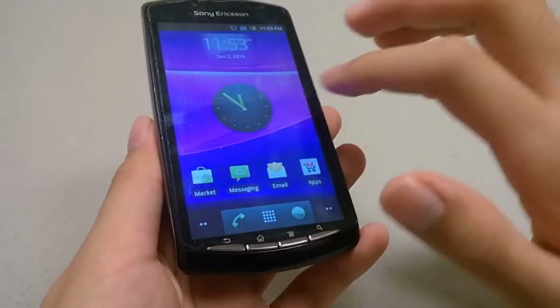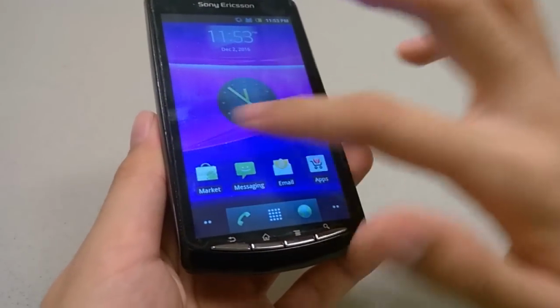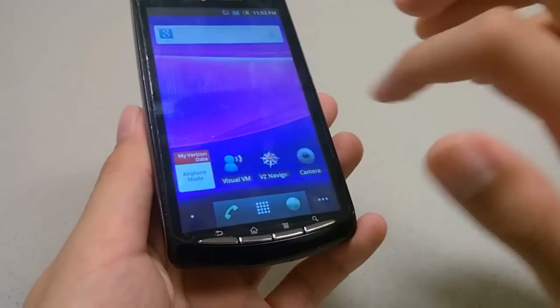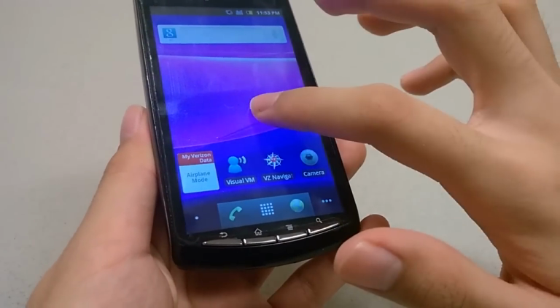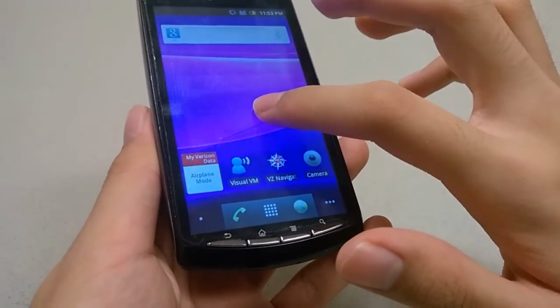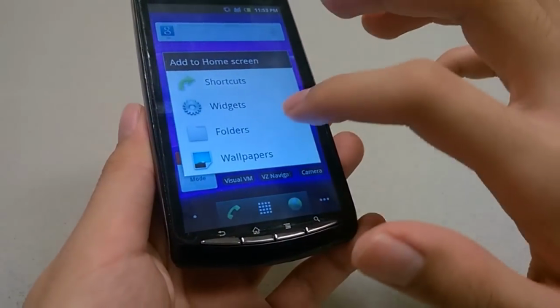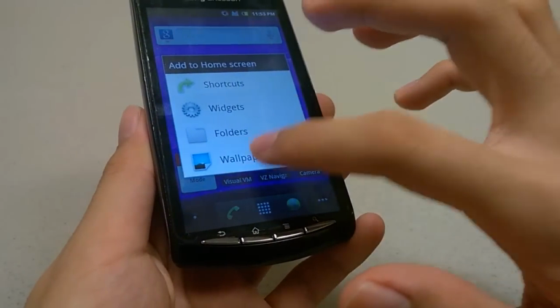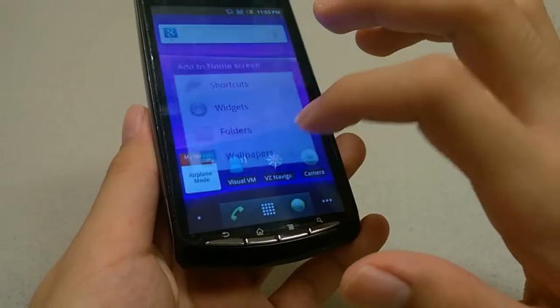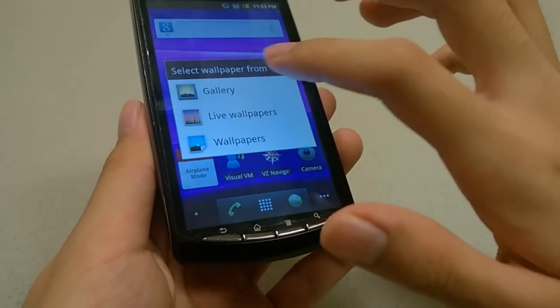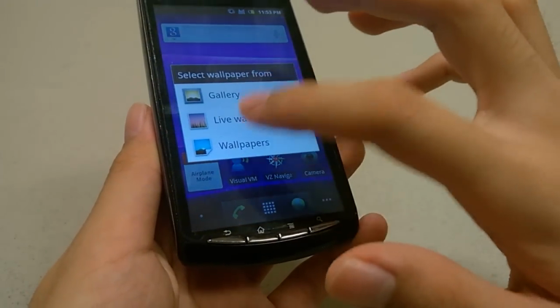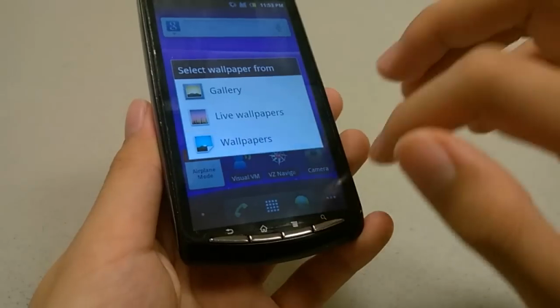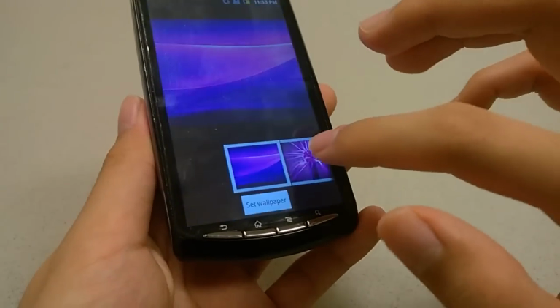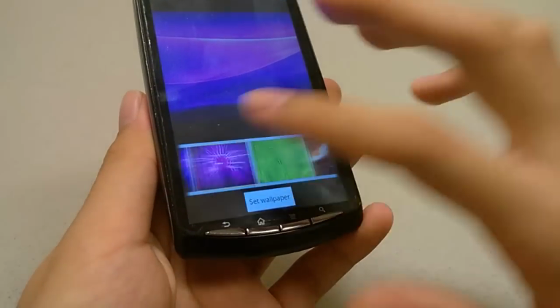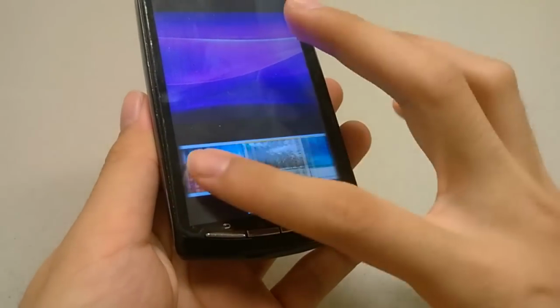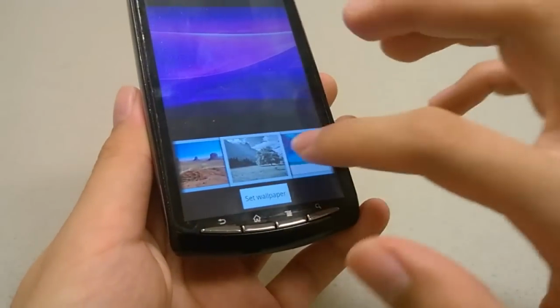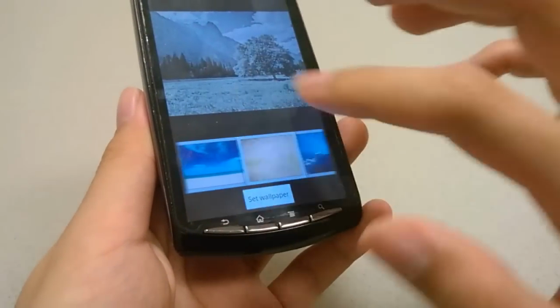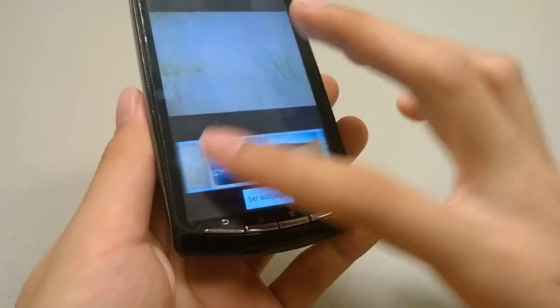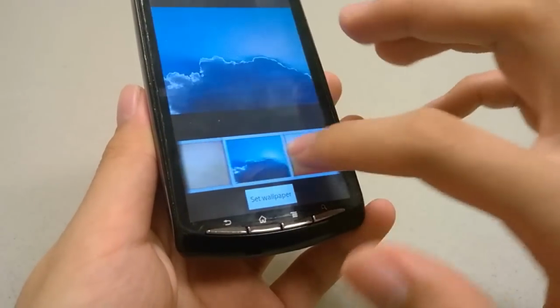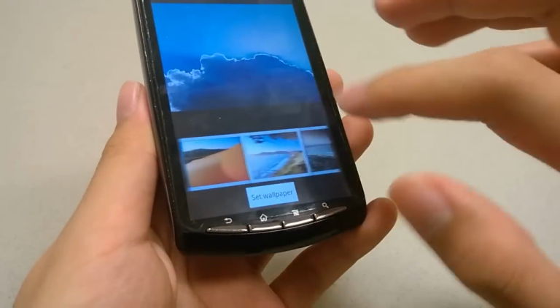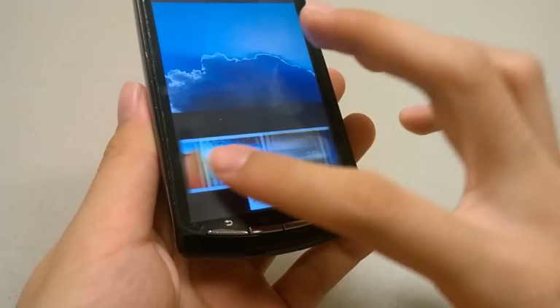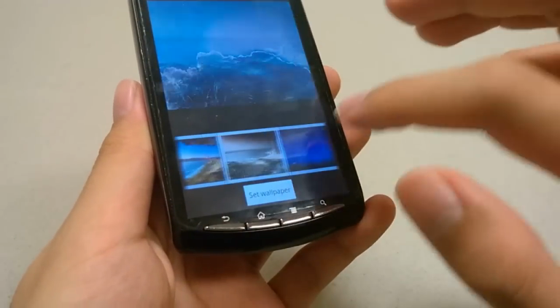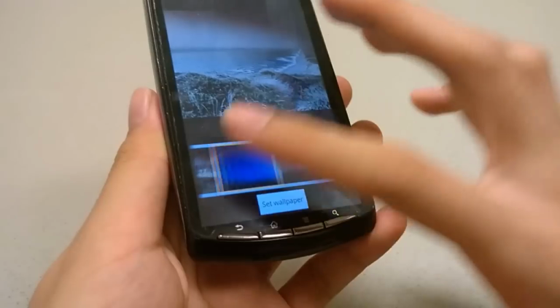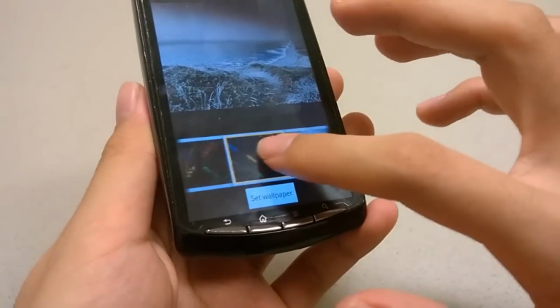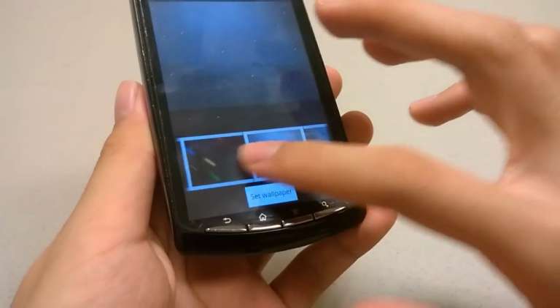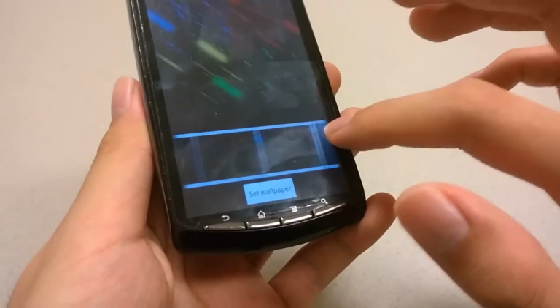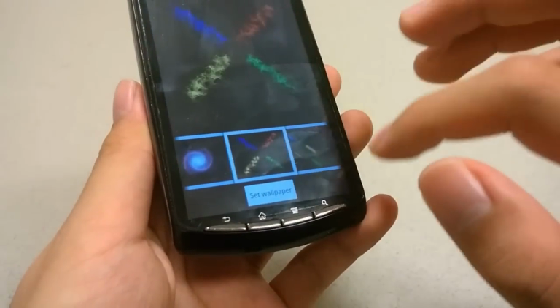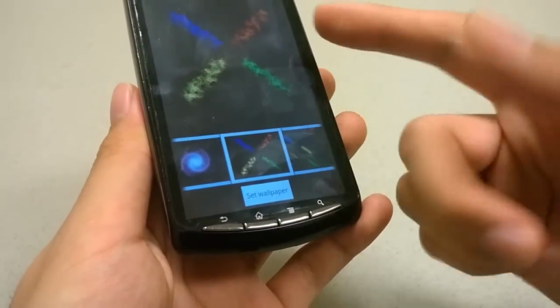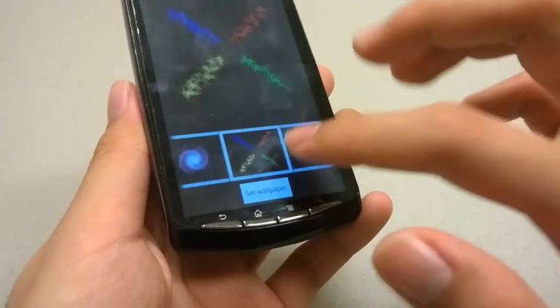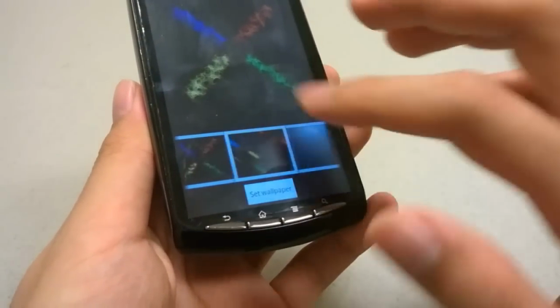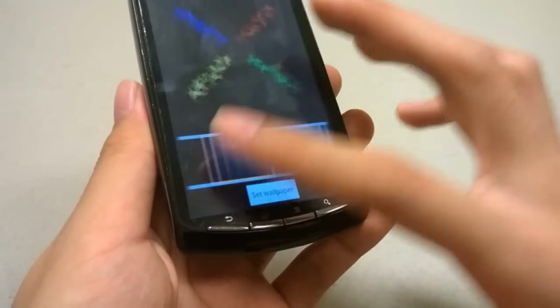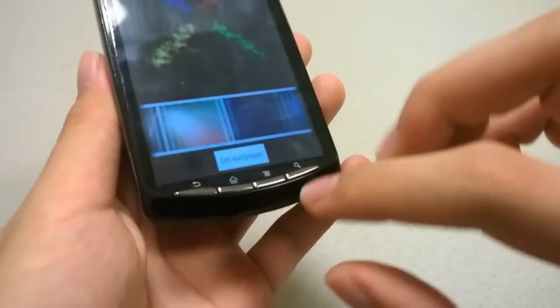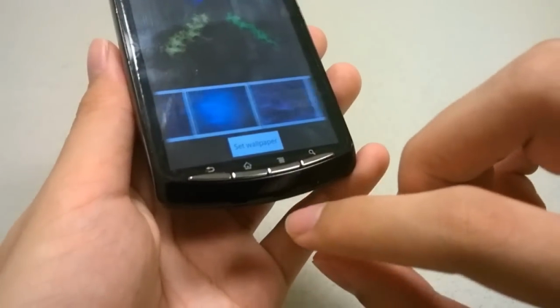There are also live wallpapers you can go through. Some of them are stock from Android 2.3, but some have been tweaked and added by Sony, such as some of these you see in front of you now.